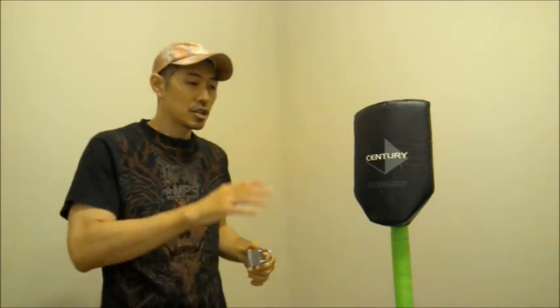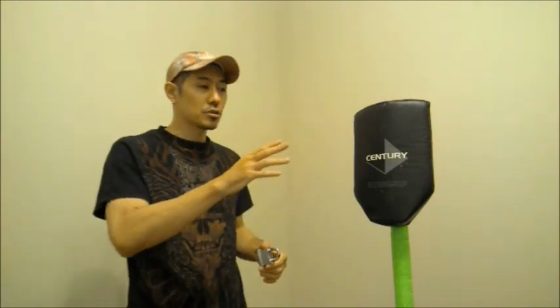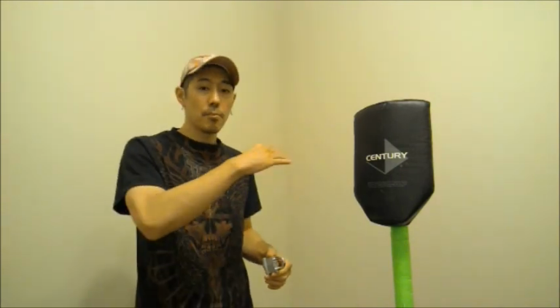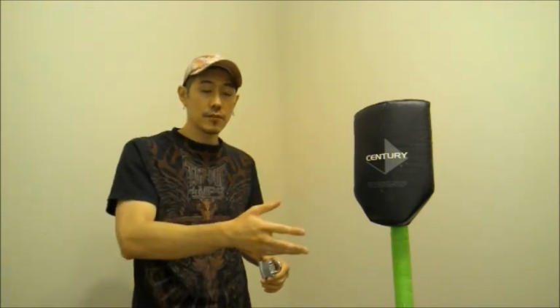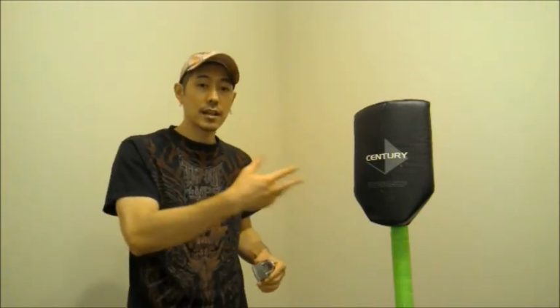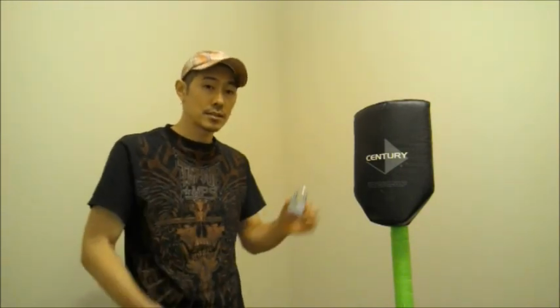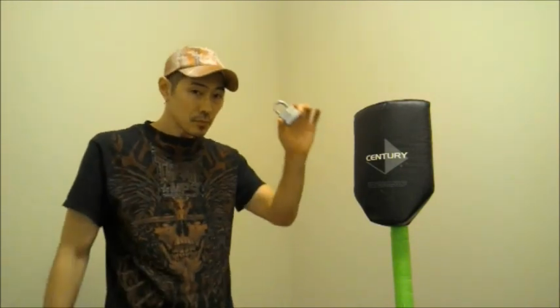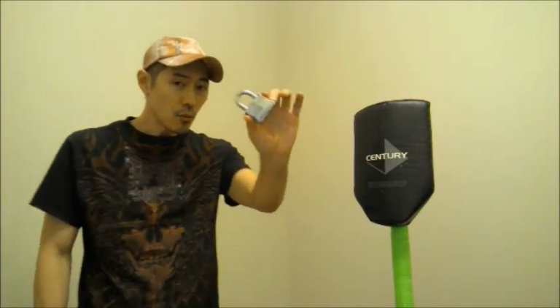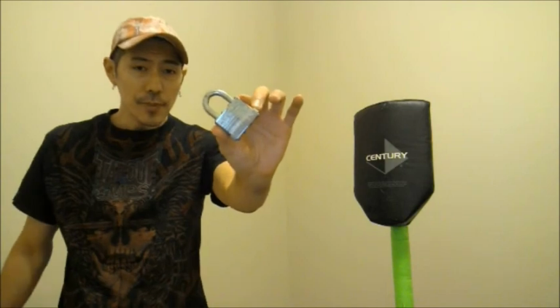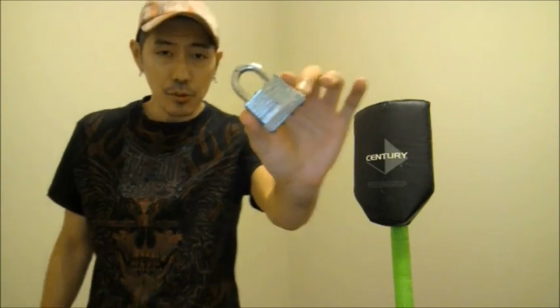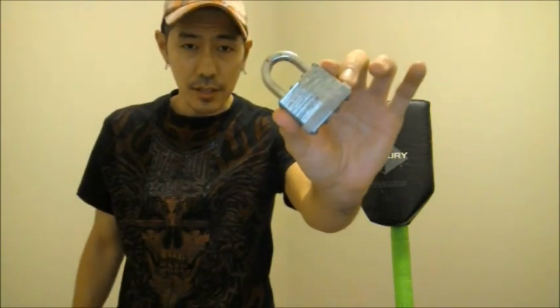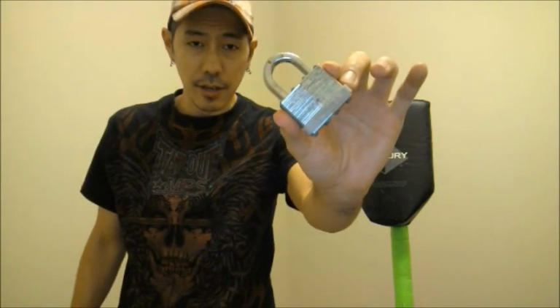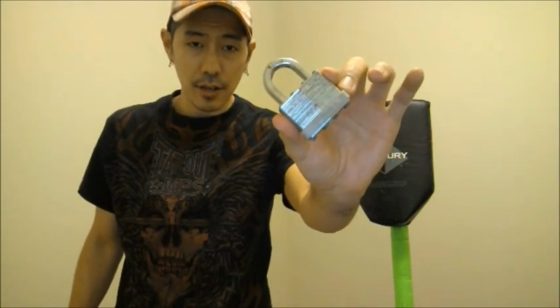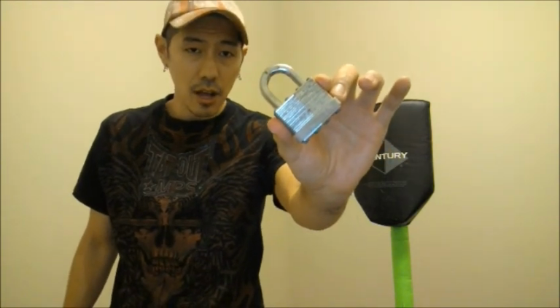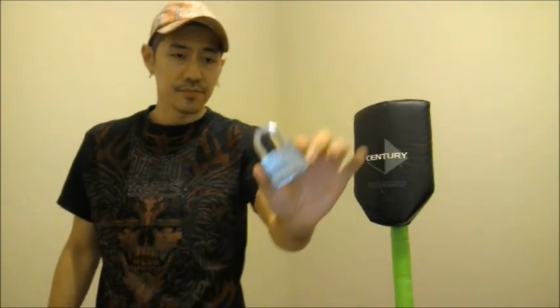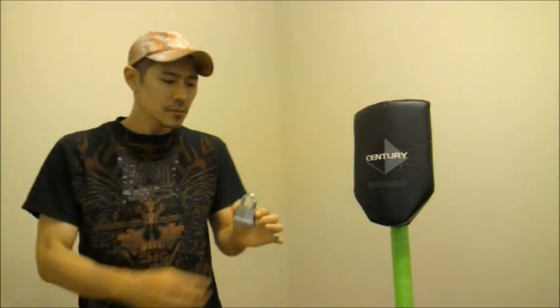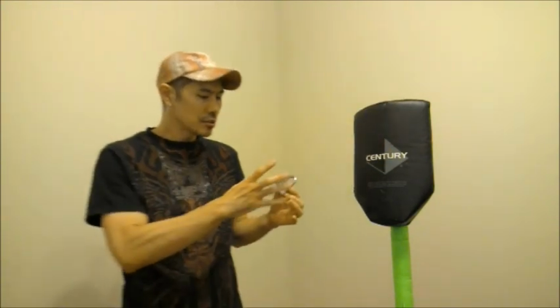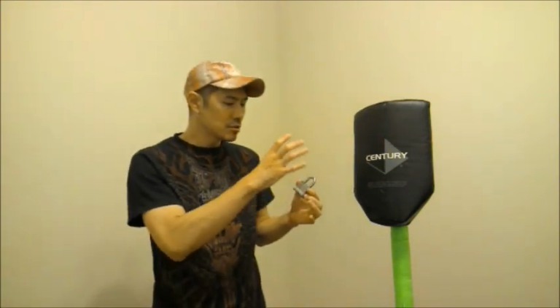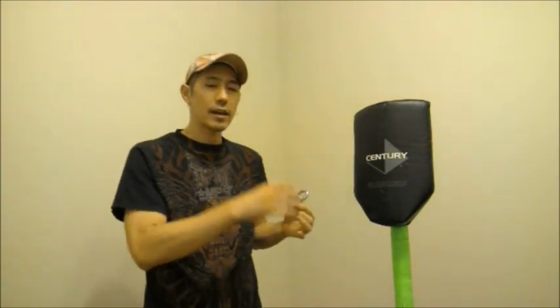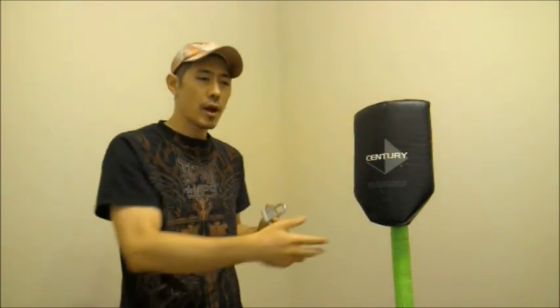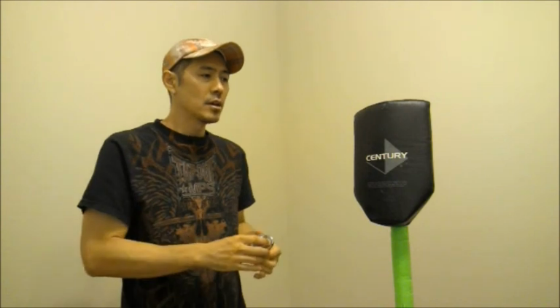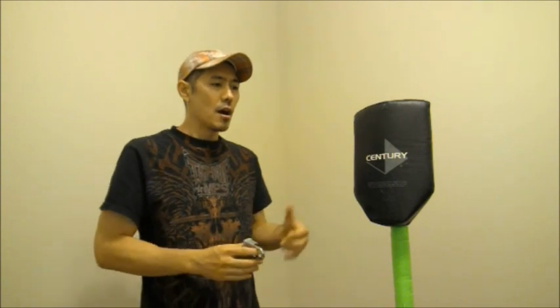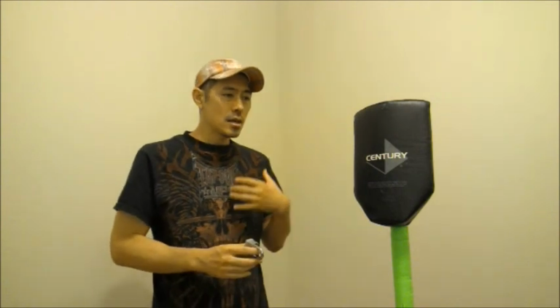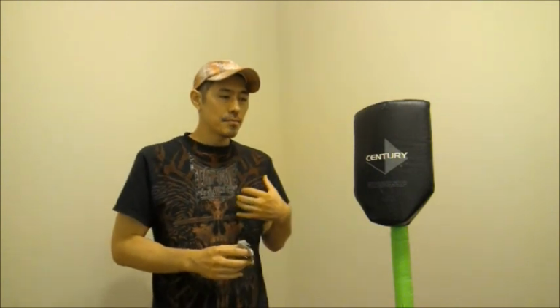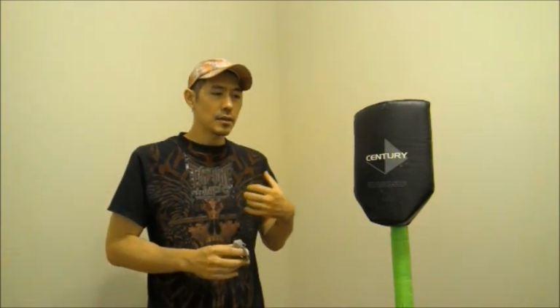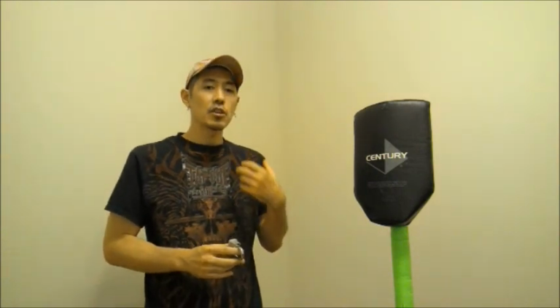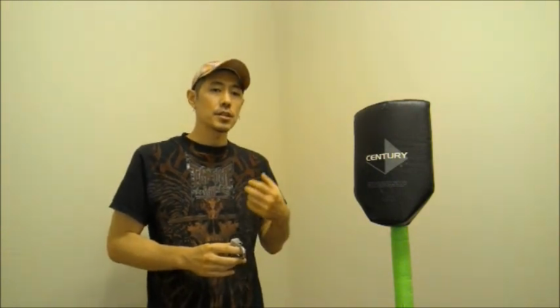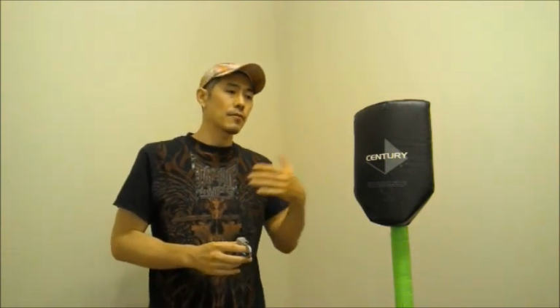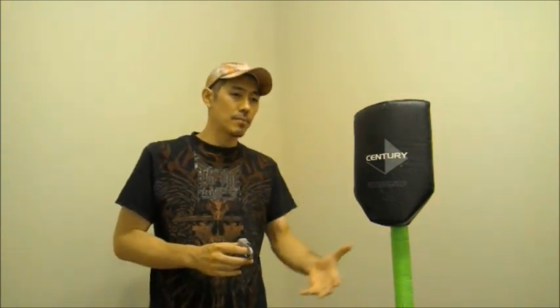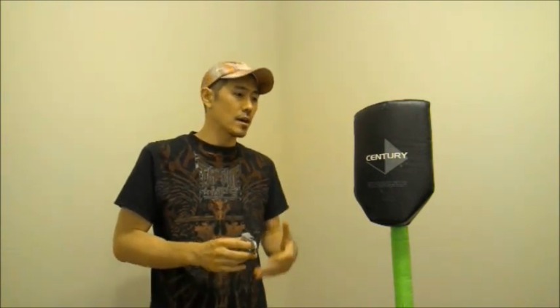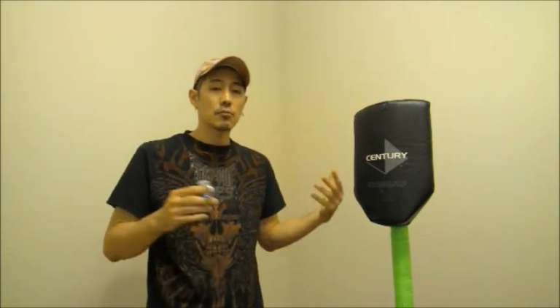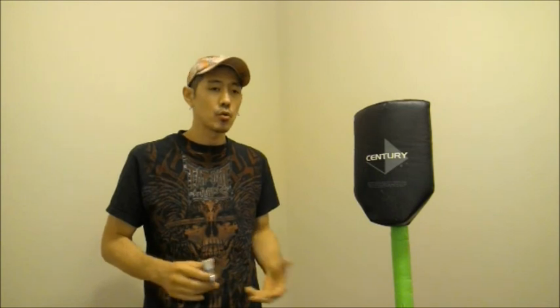...he shows a bunch of techniques. One of them had to do with this right here — a lock. So he used the lock as a weapon. Me being very interested in improvised weapons, I thought that was really cool.